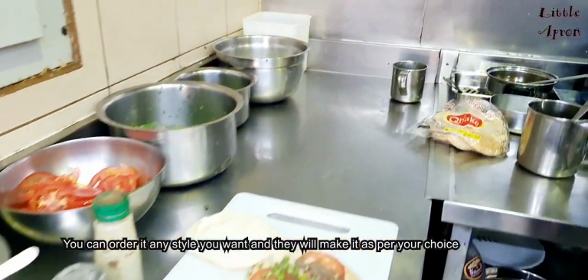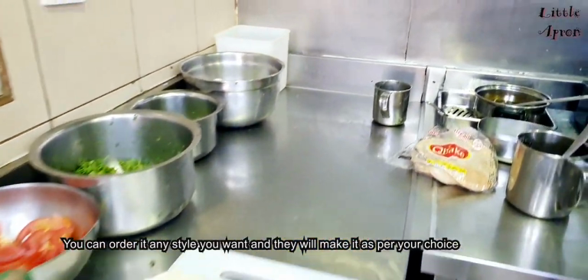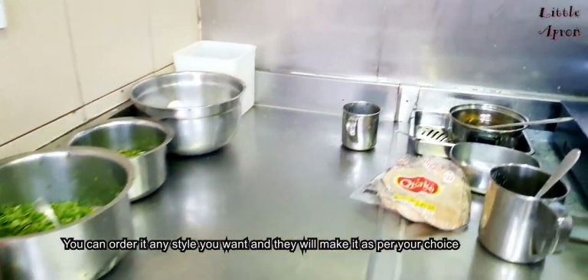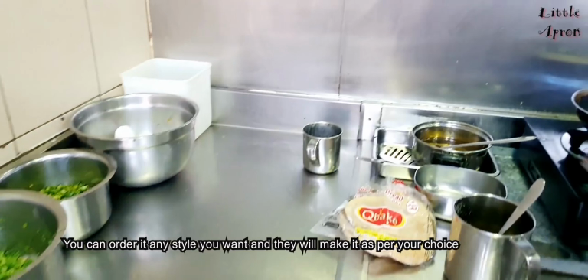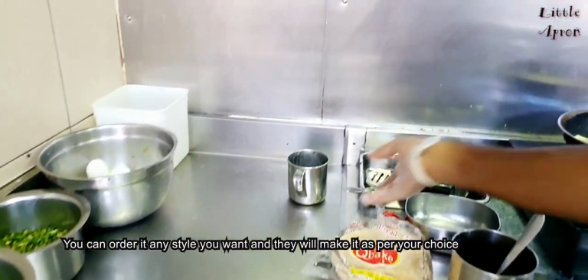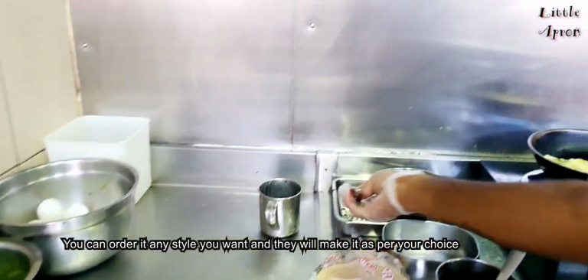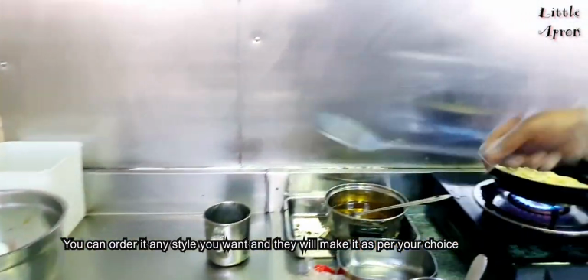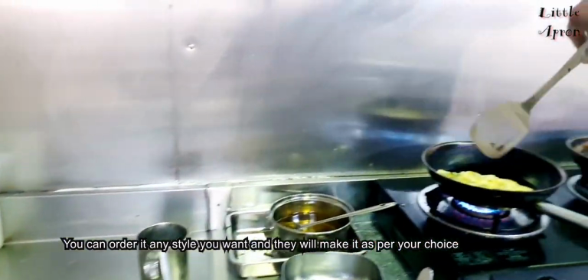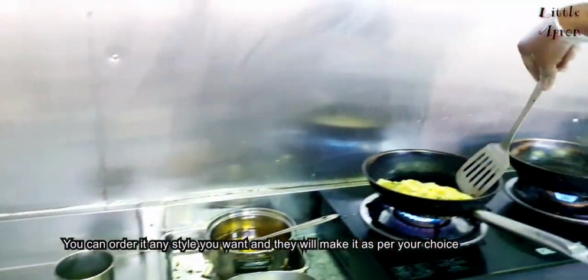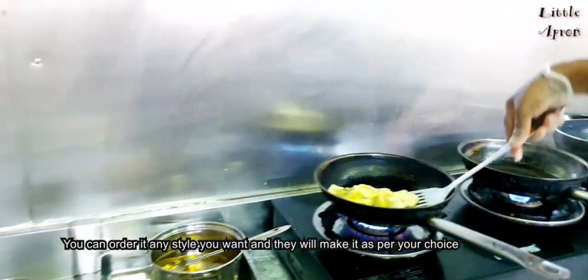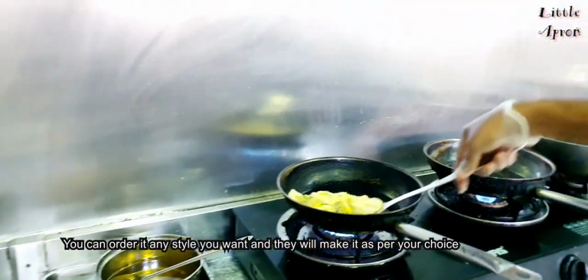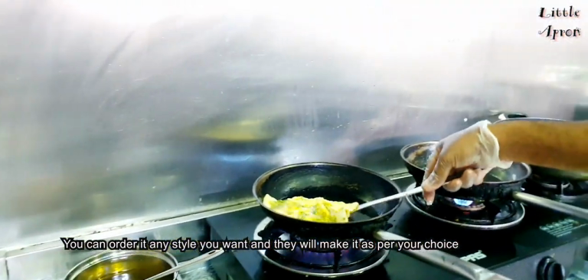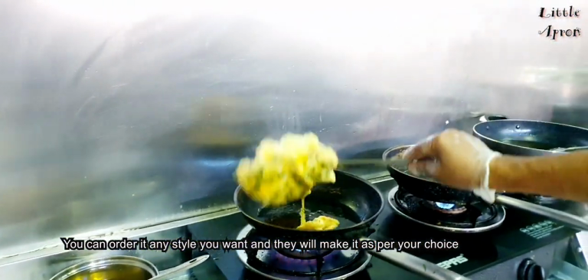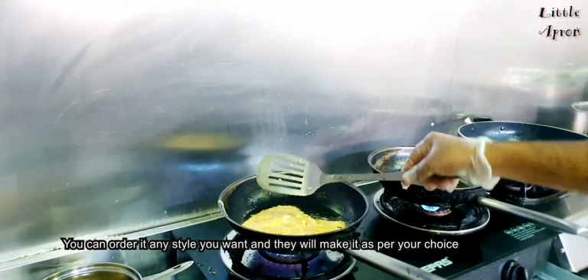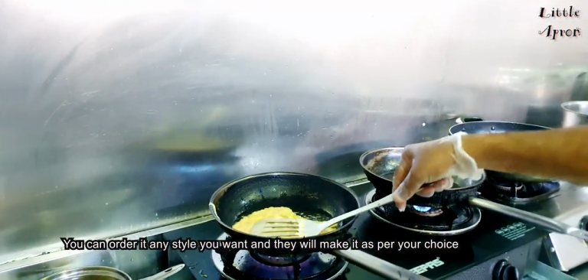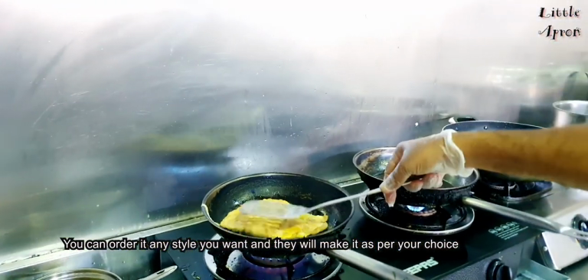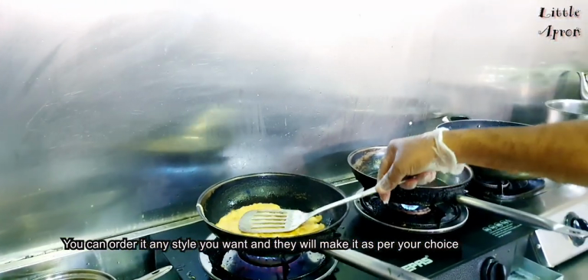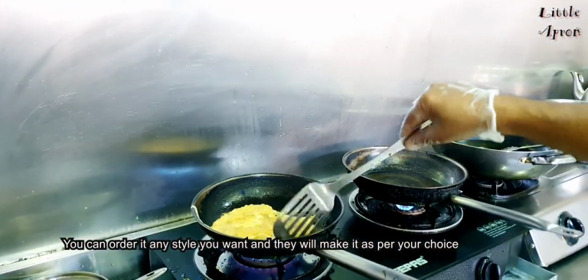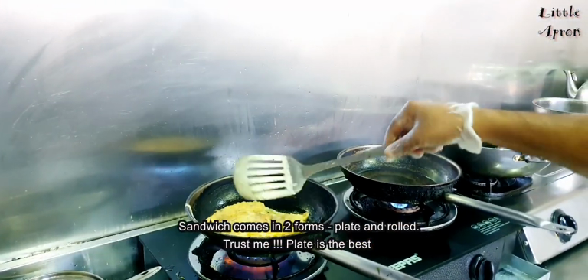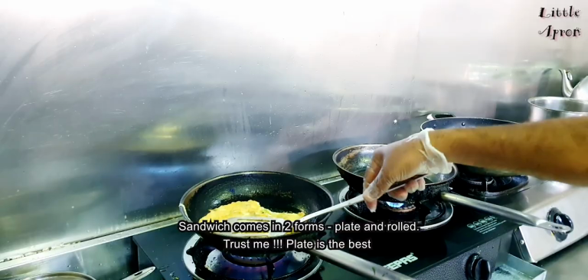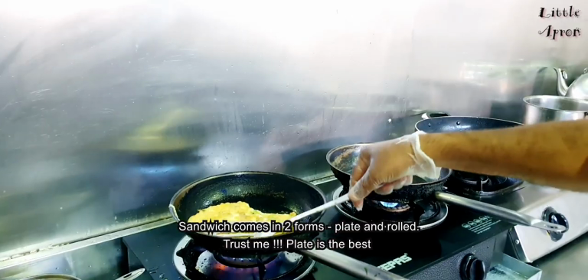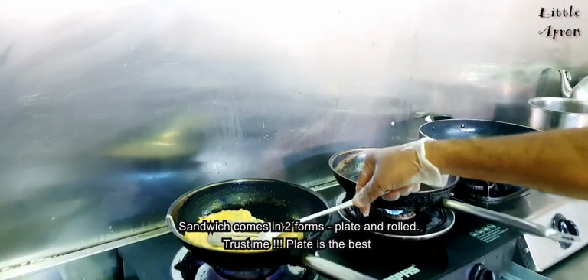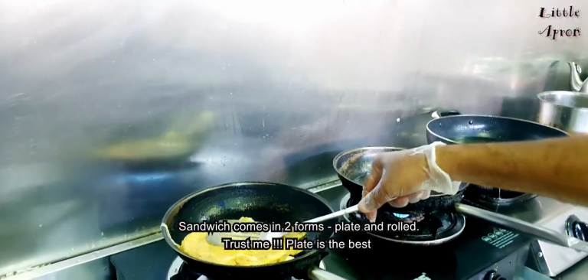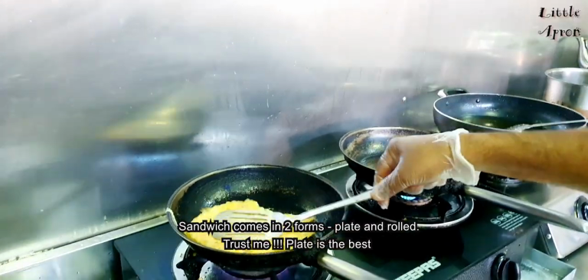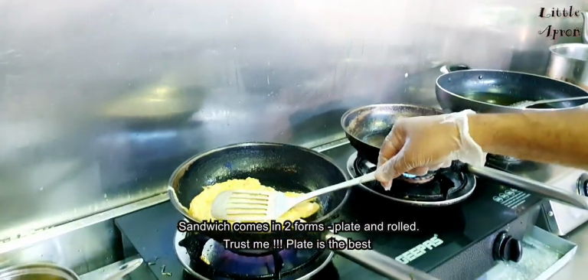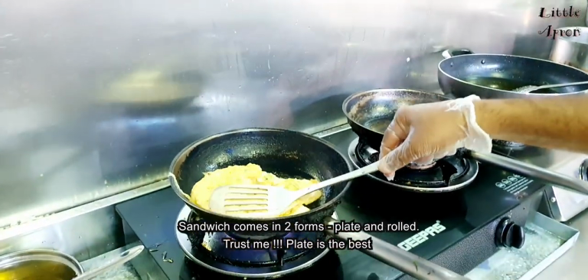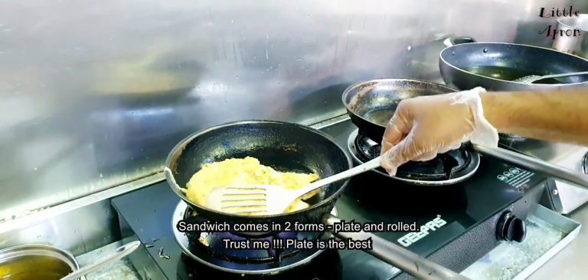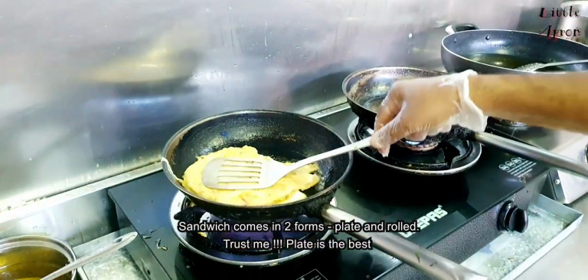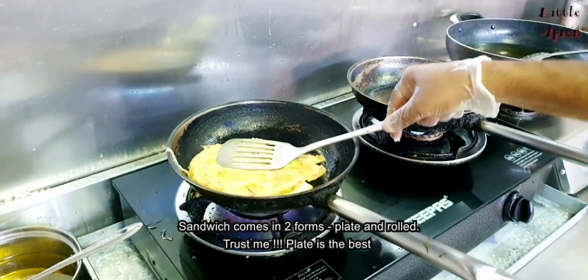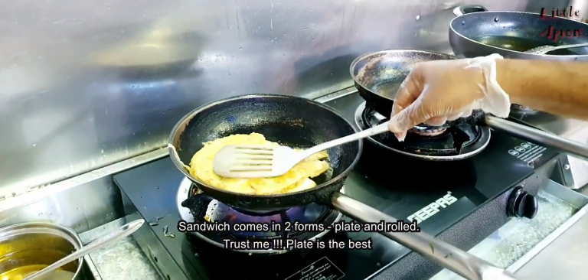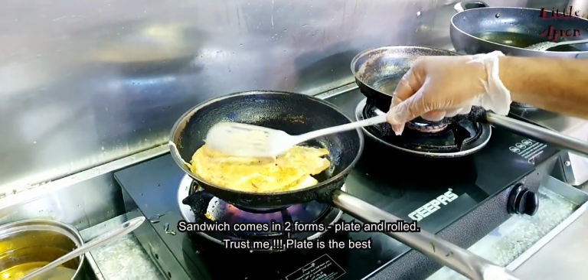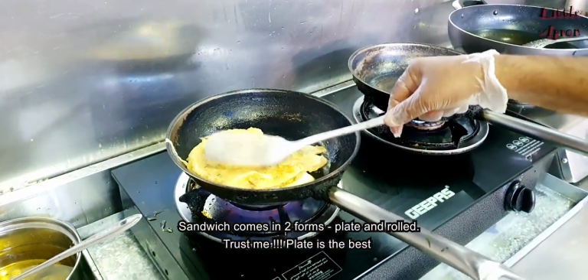You can order it in any style you want and they will make it as per your choice. The sandwich comes in two forms: plate and roll. Trust me, plate is the best.